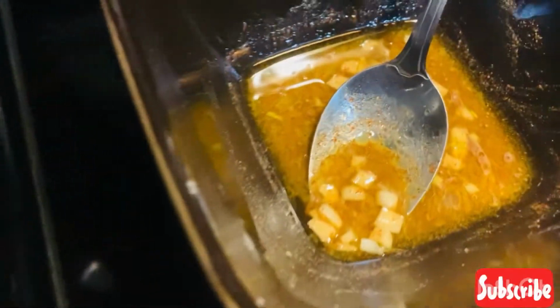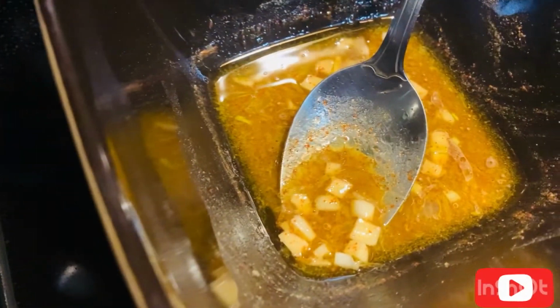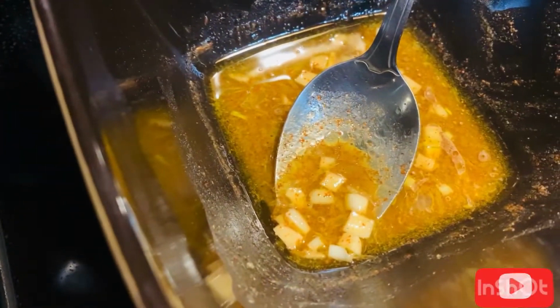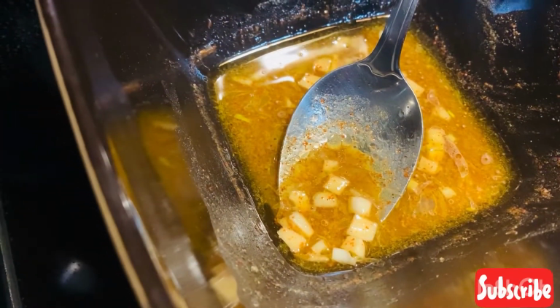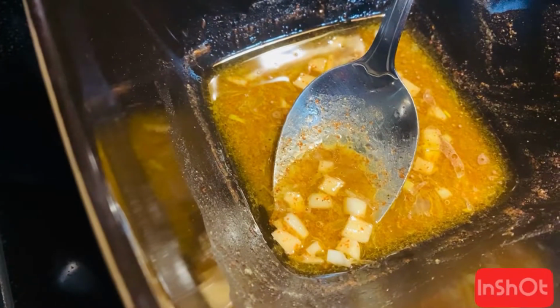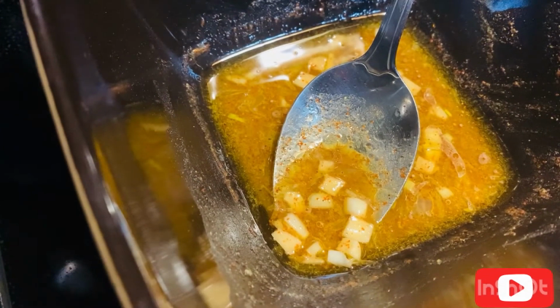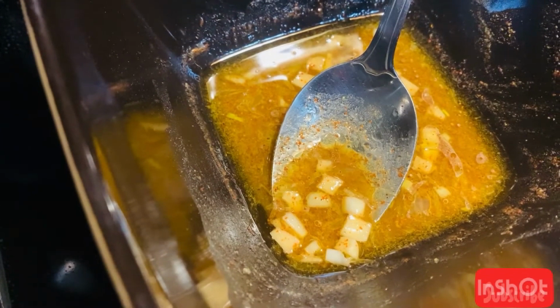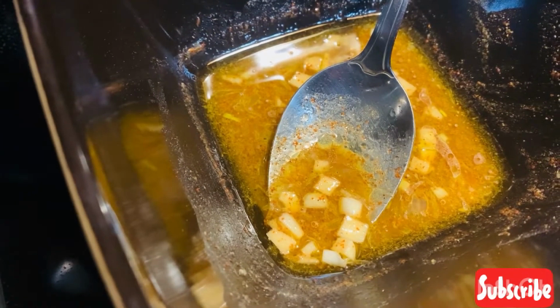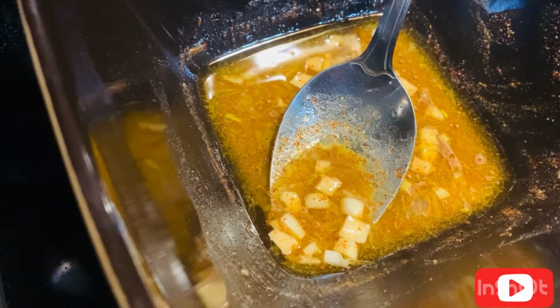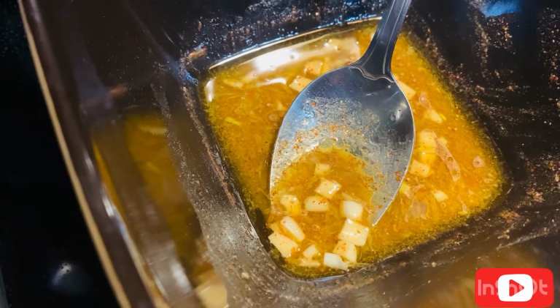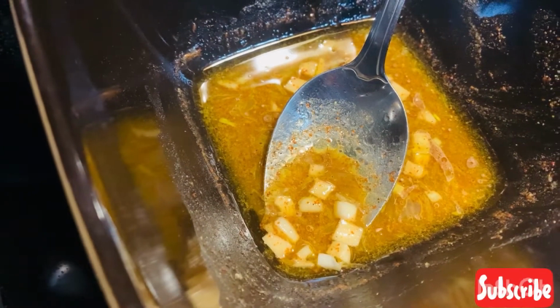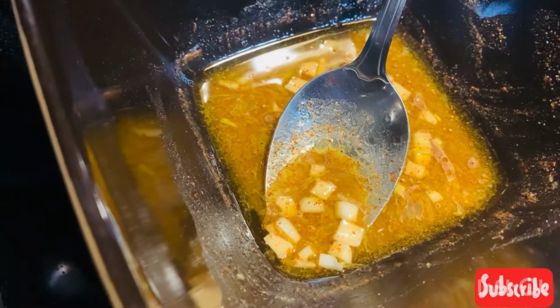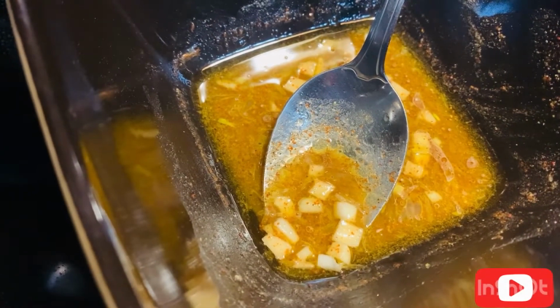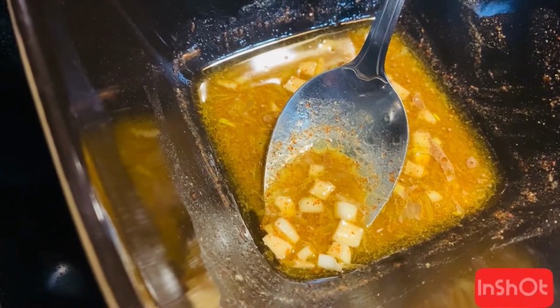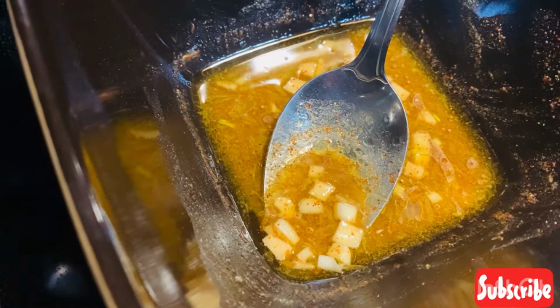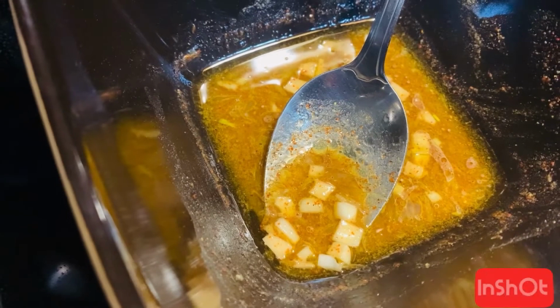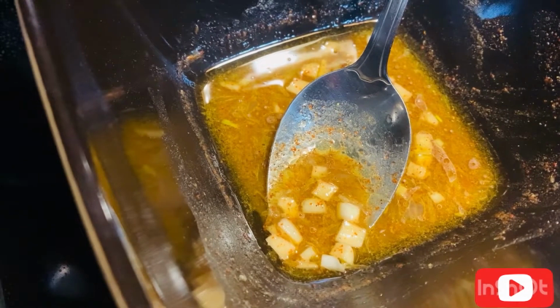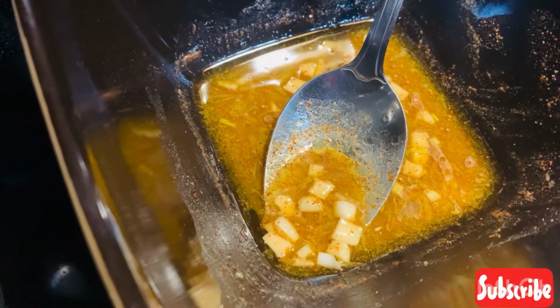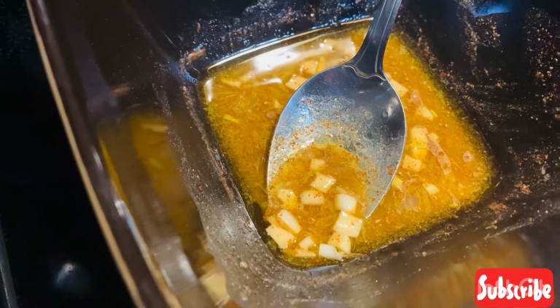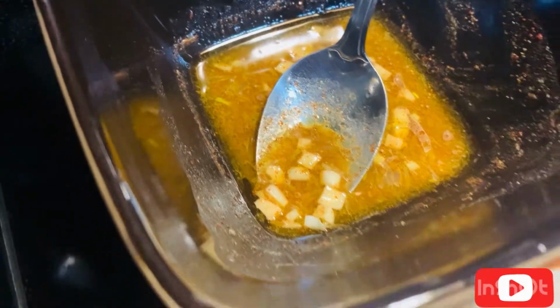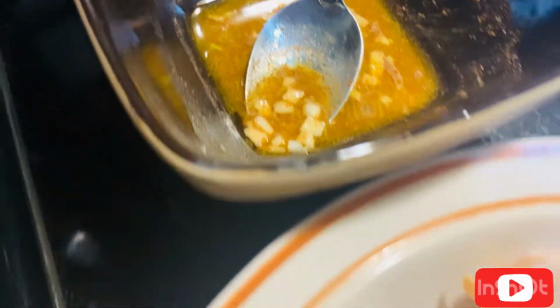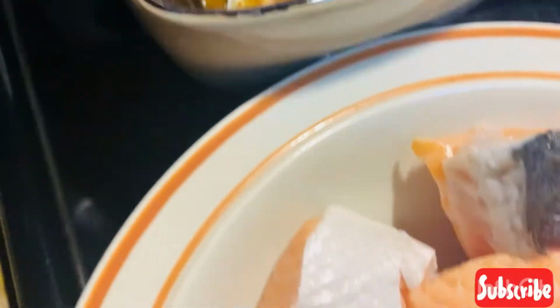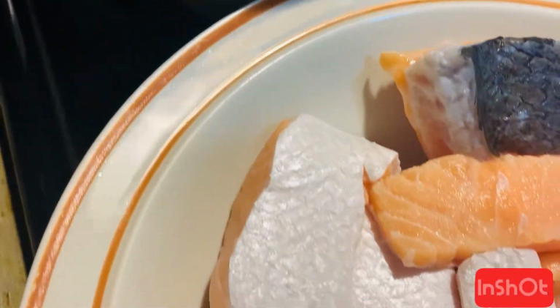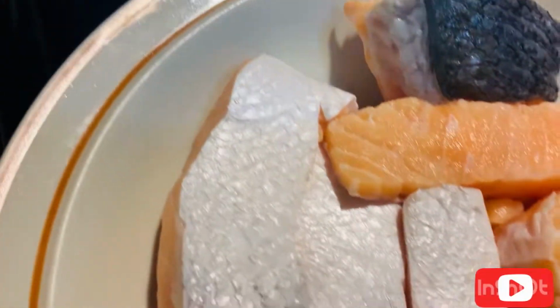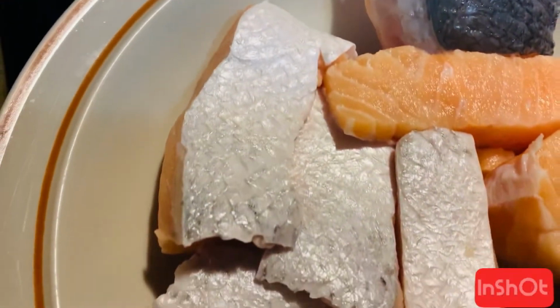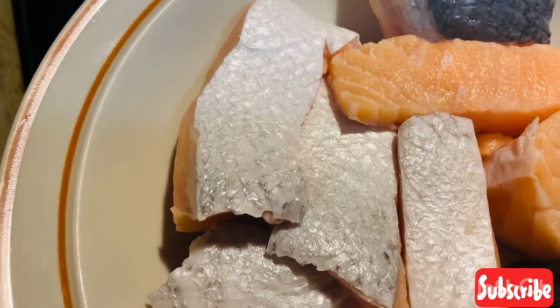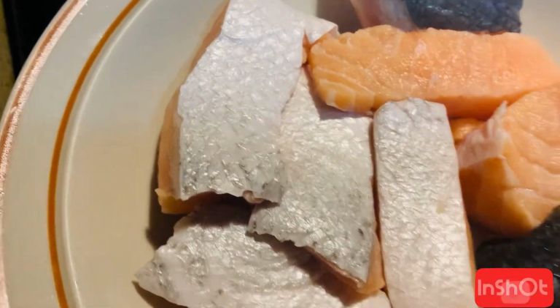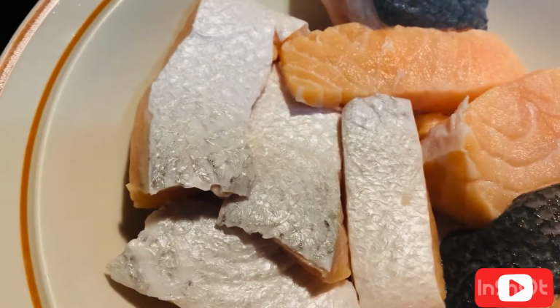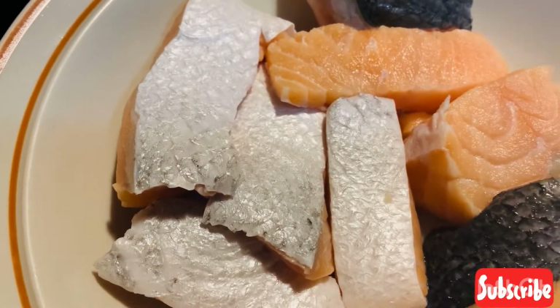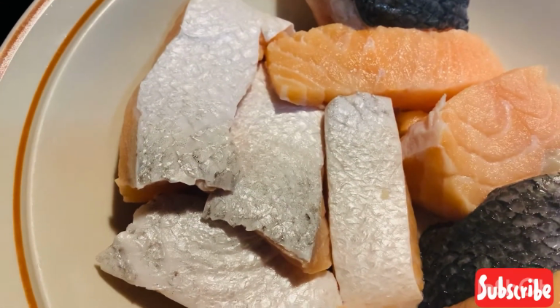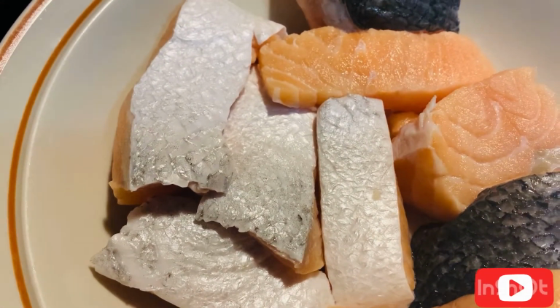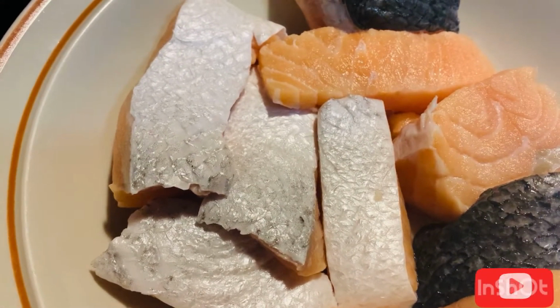Here I have a mixture of half teaspoon of minced garlic, two tablespoons of lemon juice, half teaspoon of white pepper, two tablespoons of olive oil, and half teaspoon of red chili powder. Now I'm going to marinate it for 15 minutes.